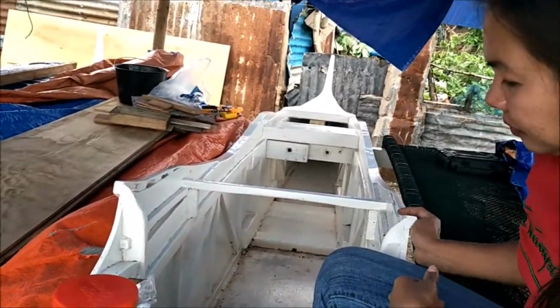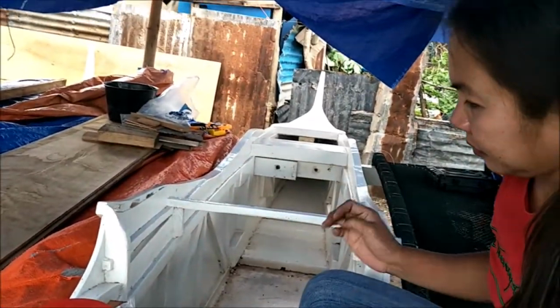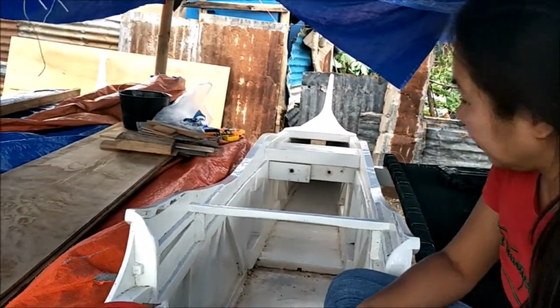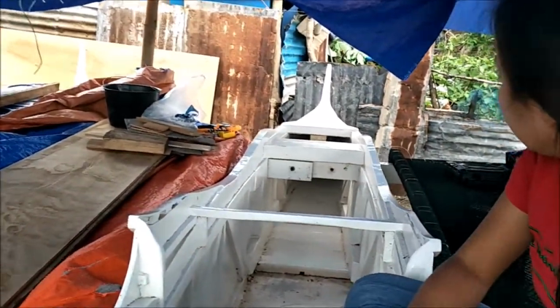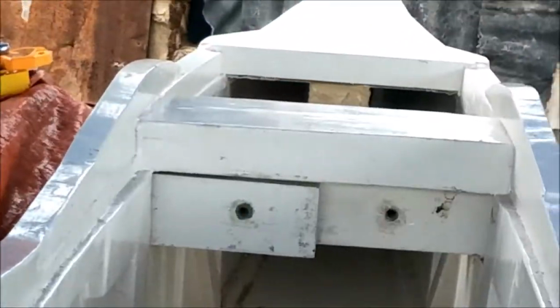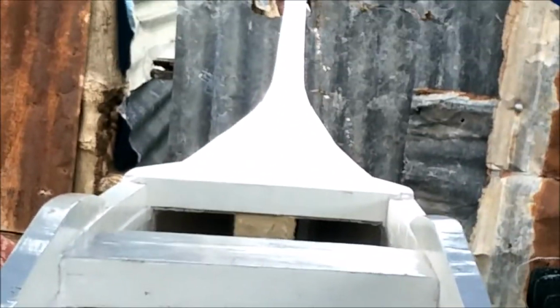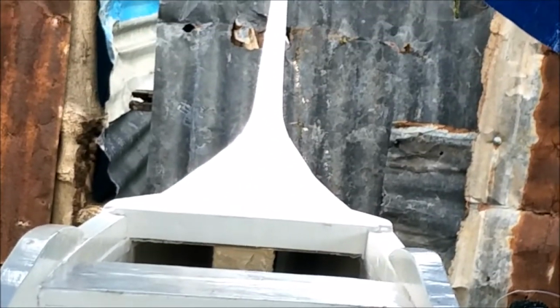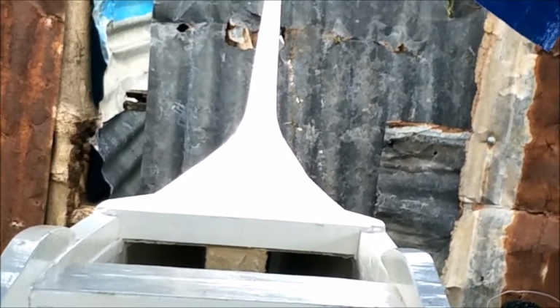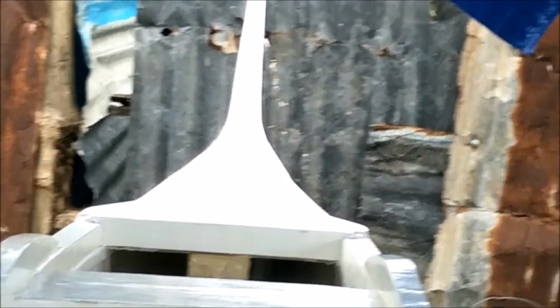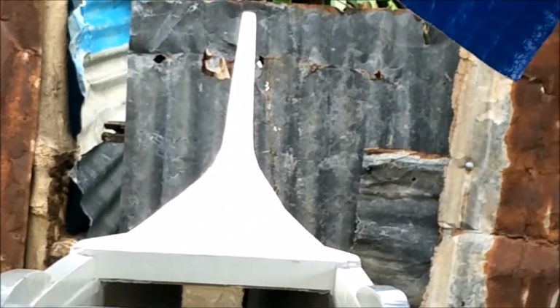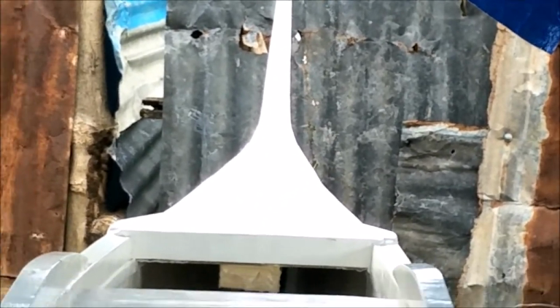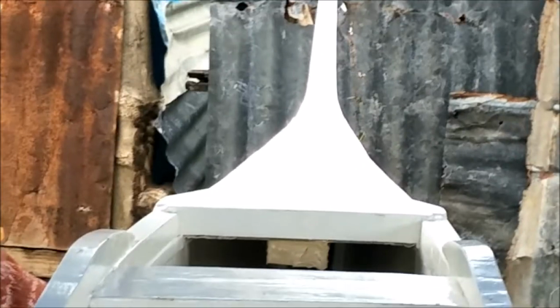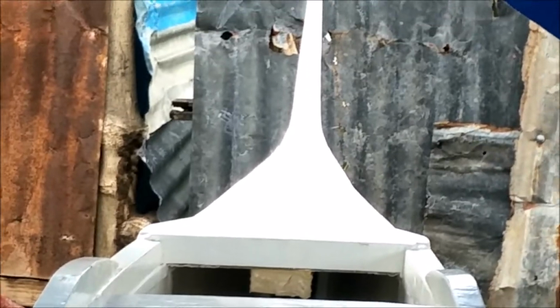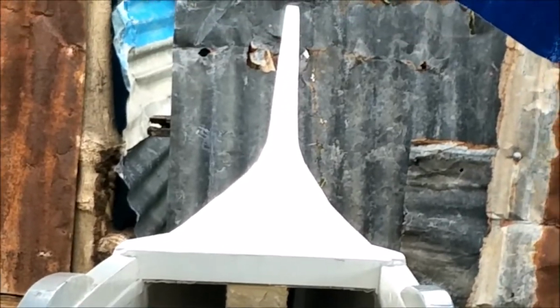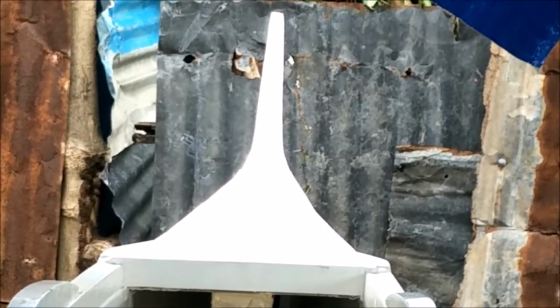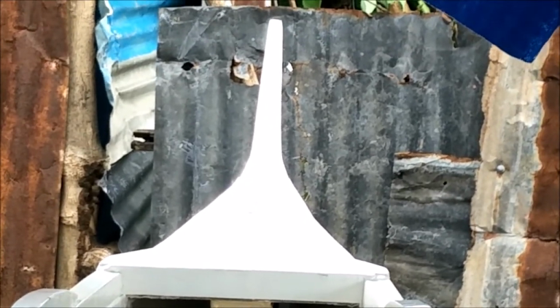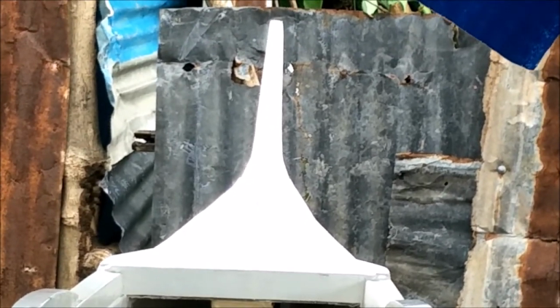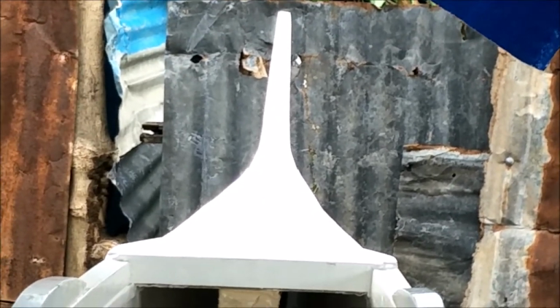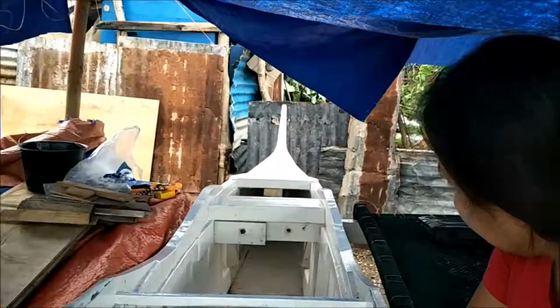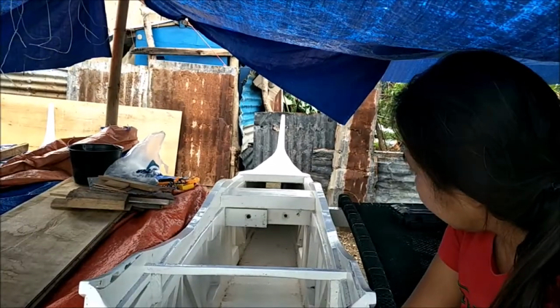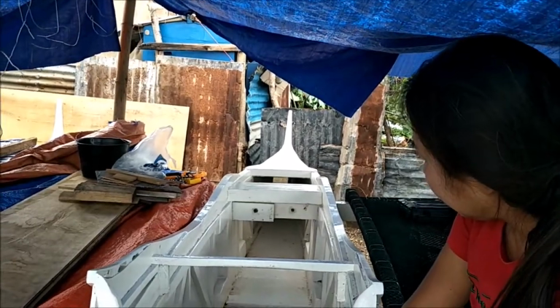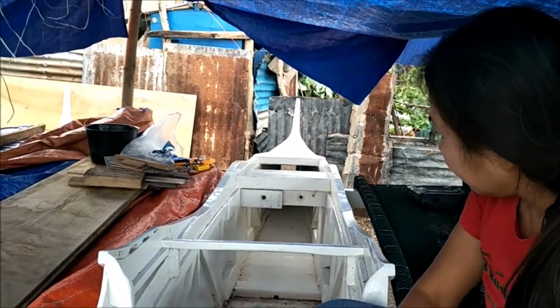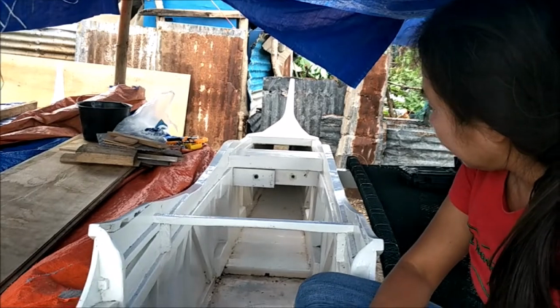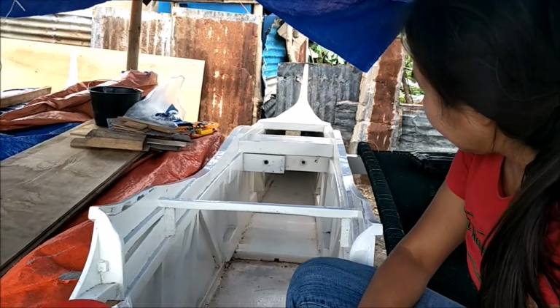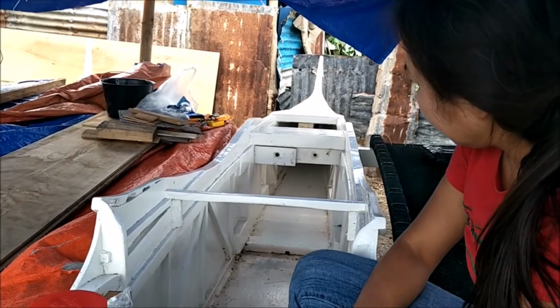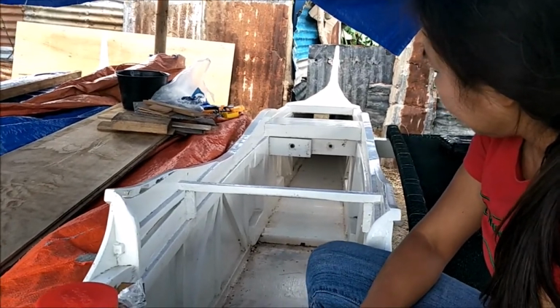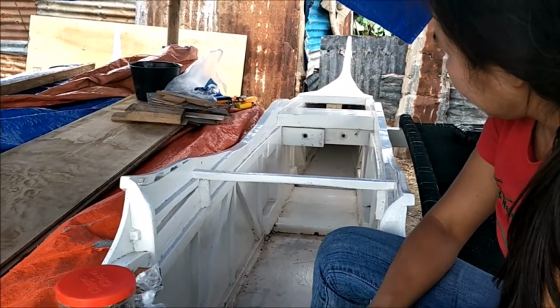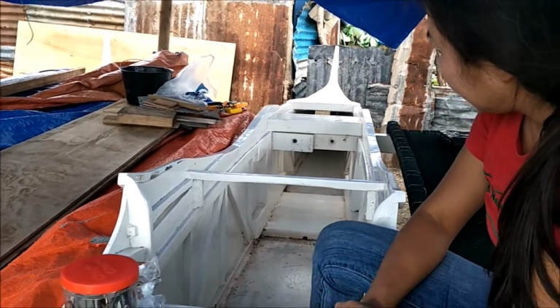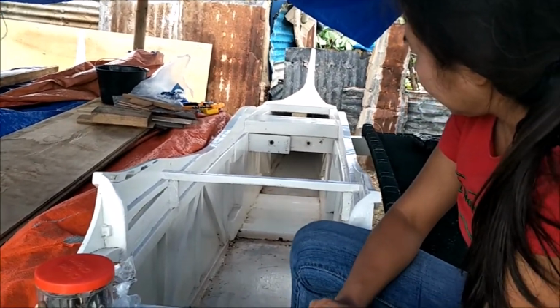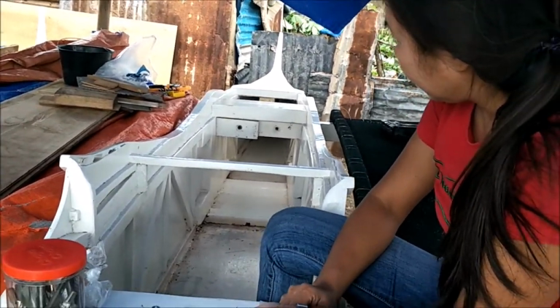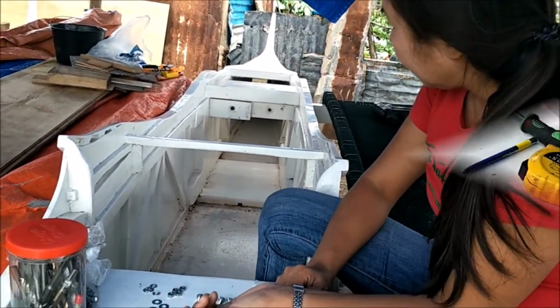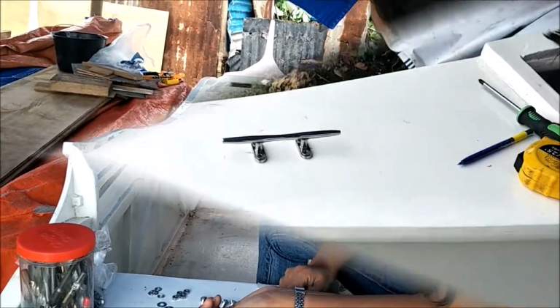See that front cleat way up yonder? Well, you can't really see it — just a little dot of a cleat there. Zoomed in, it doesn't work that good. We will be back with more from my Paradise on Tynion Island. Bye for now.